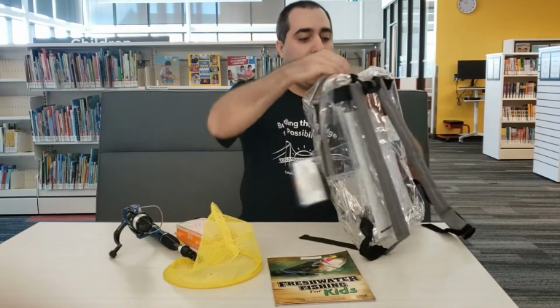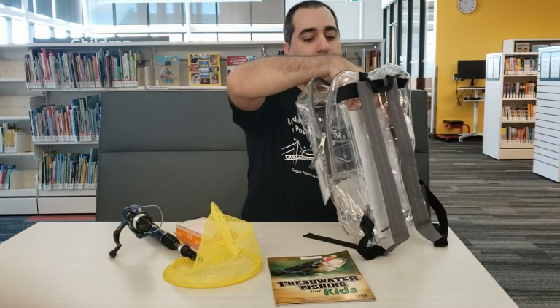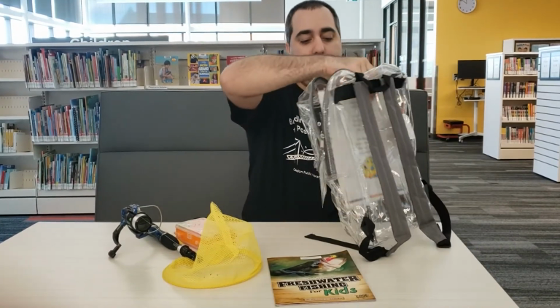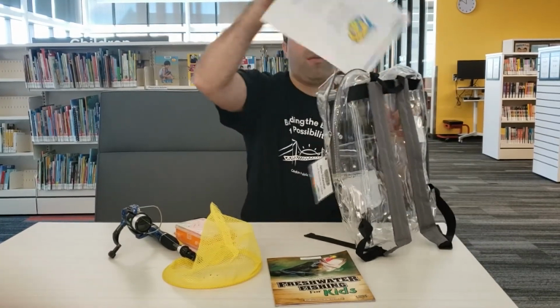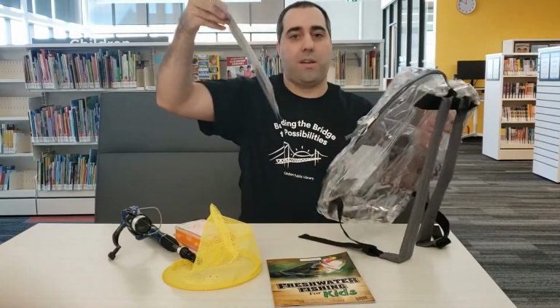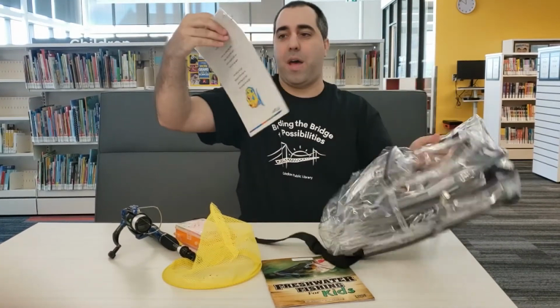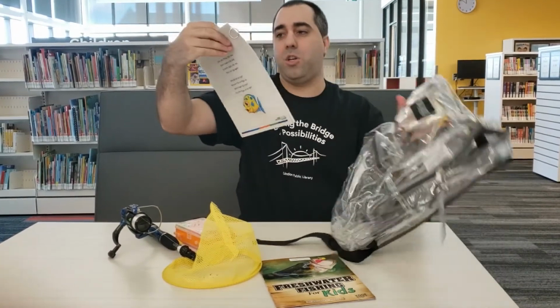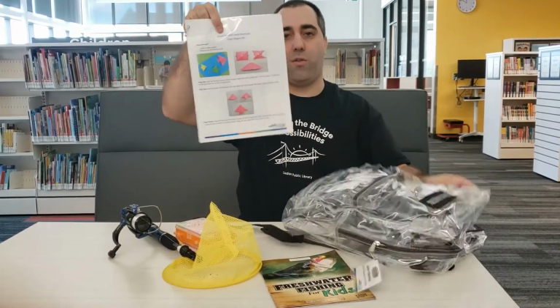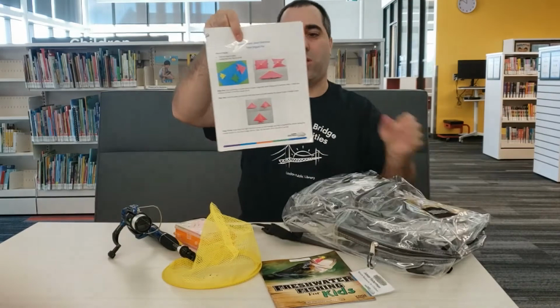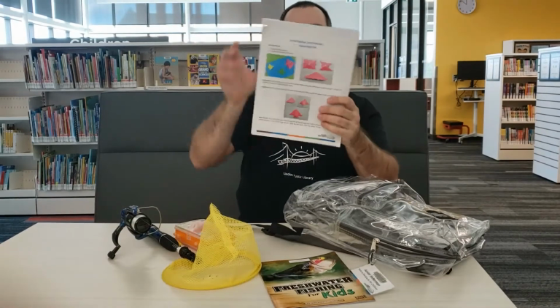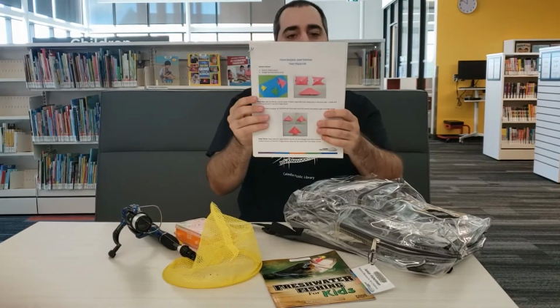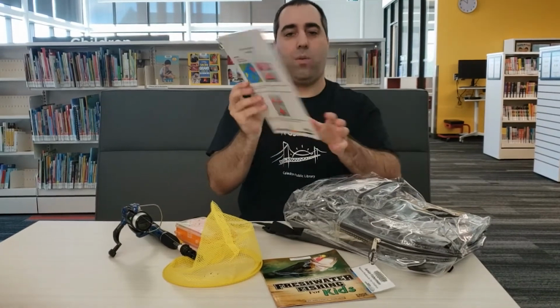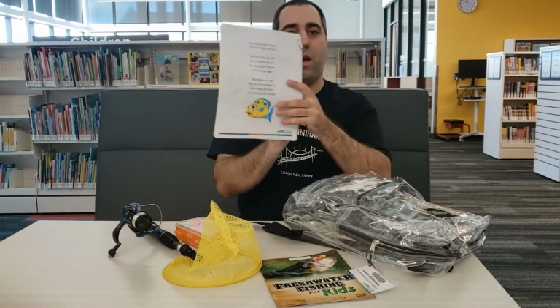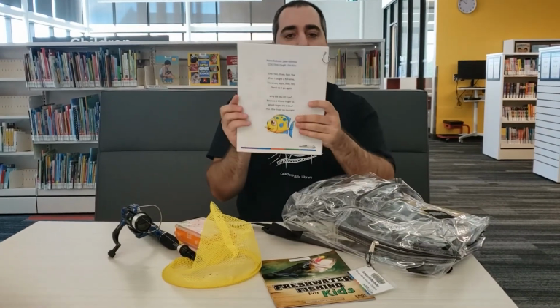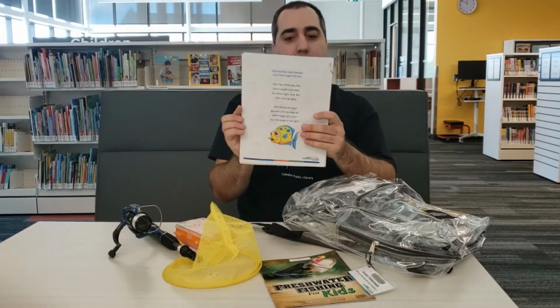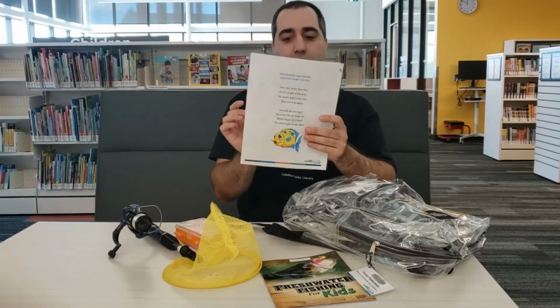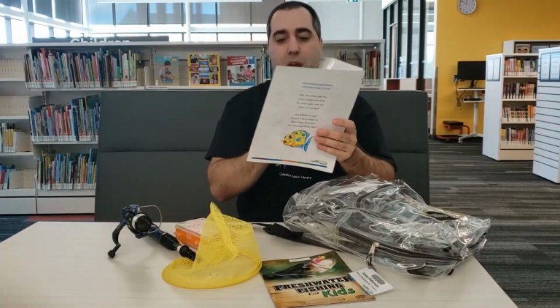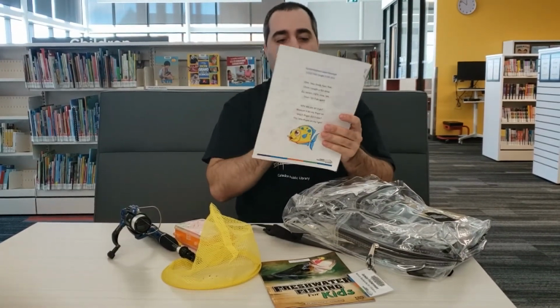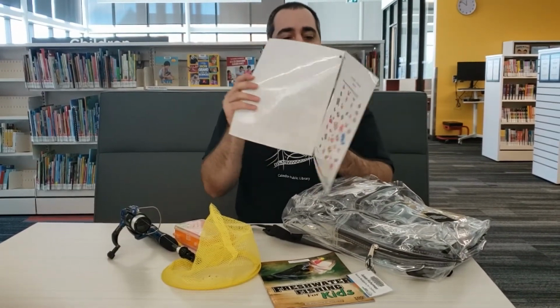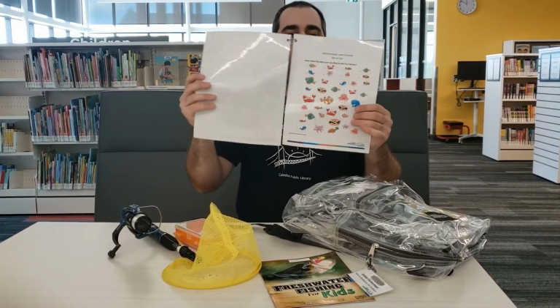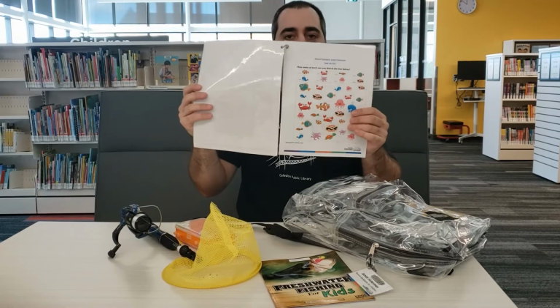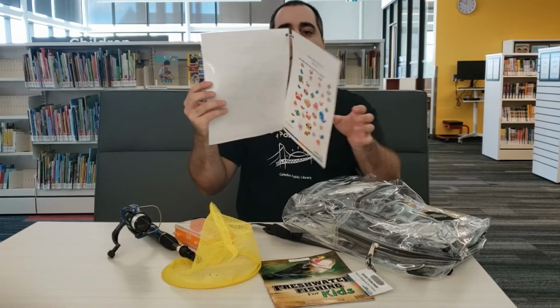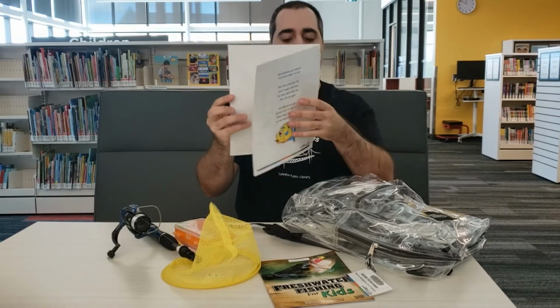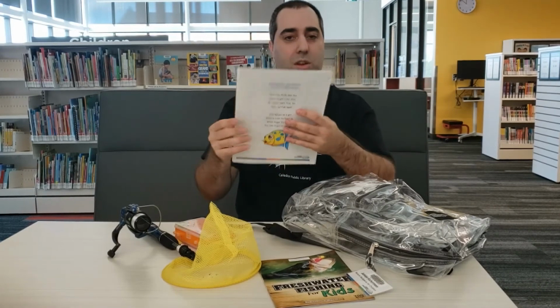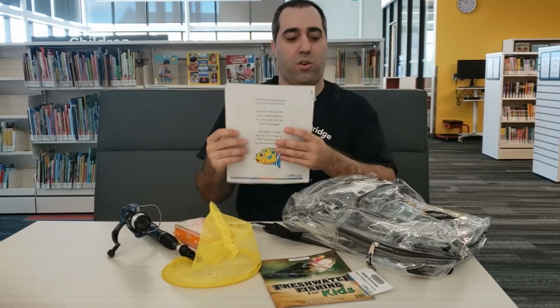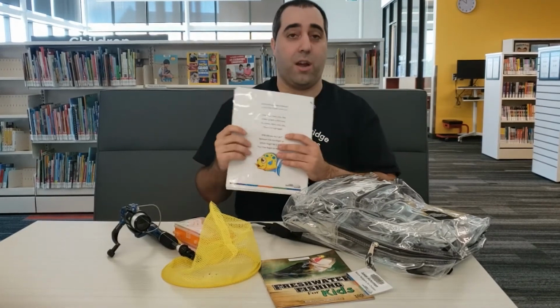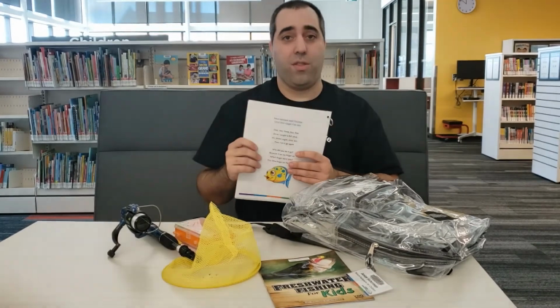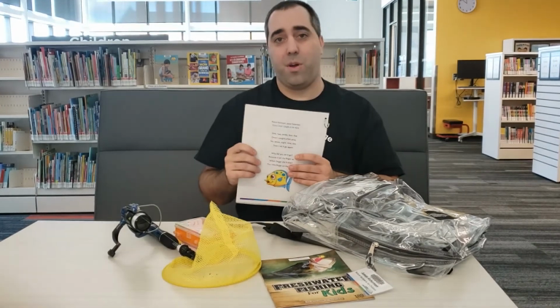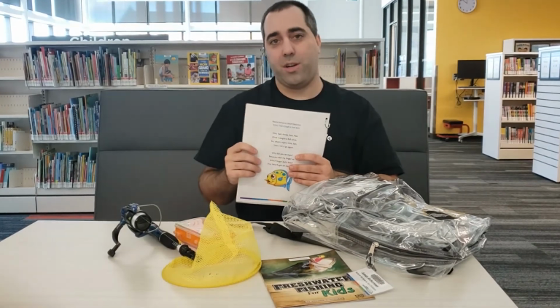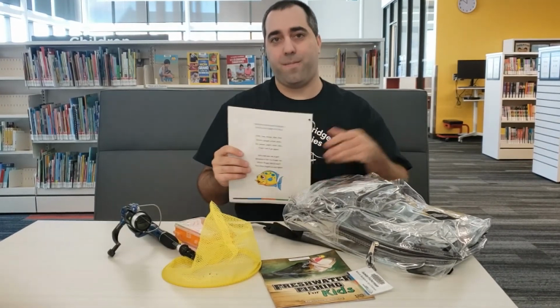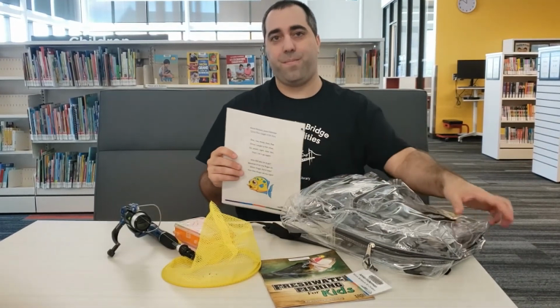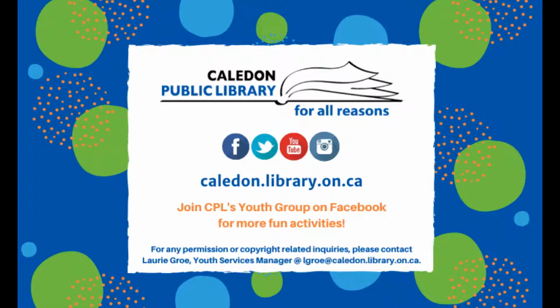Last but not least, we have our activity package for fishing. There's a few crafts, a little rhyme in there, and inside there's a little word search and a few other activities that you can certainly check out. Thanks very much for watching. Bye.